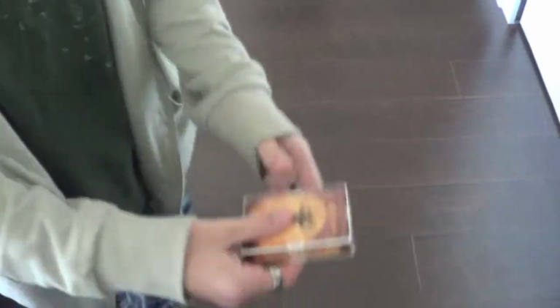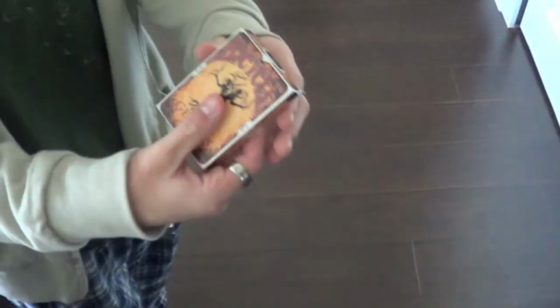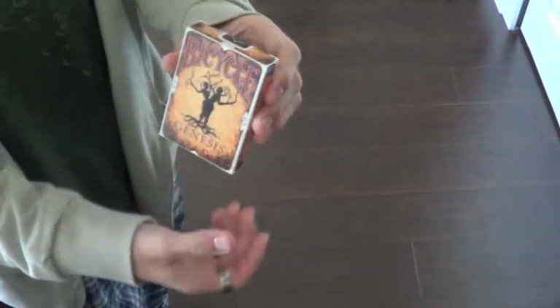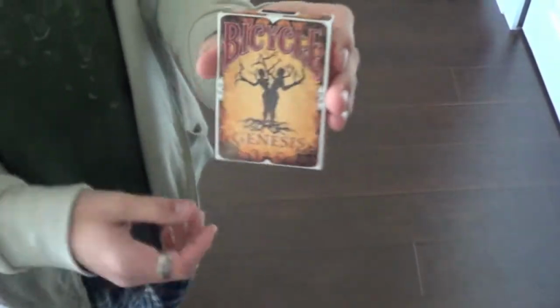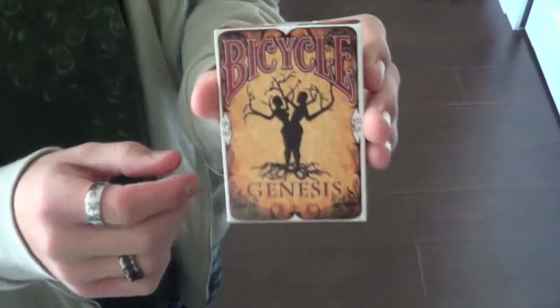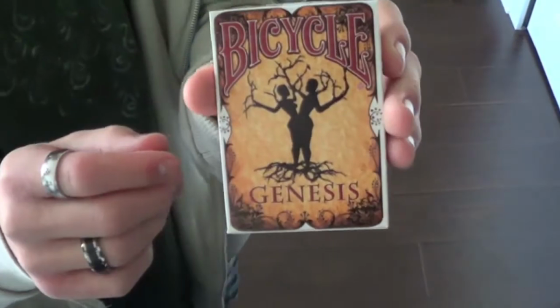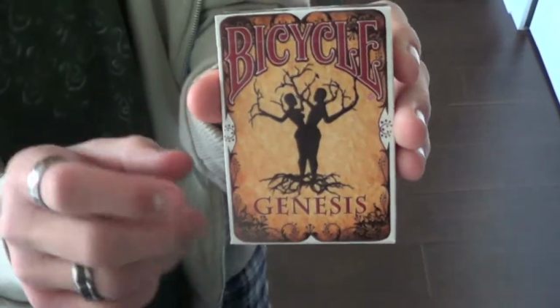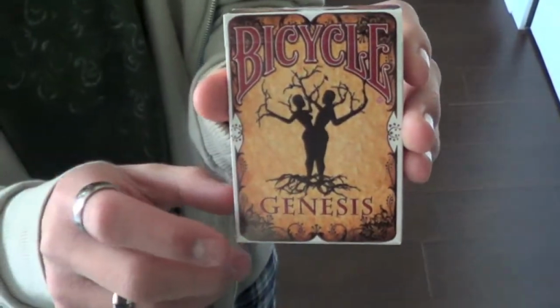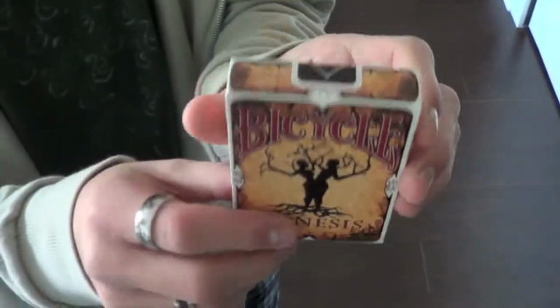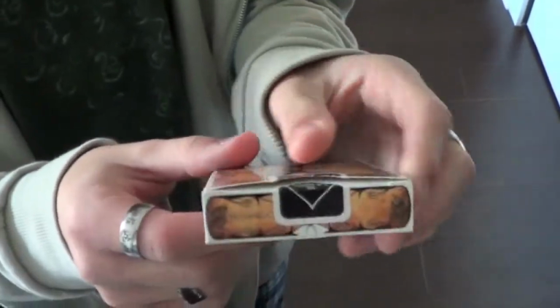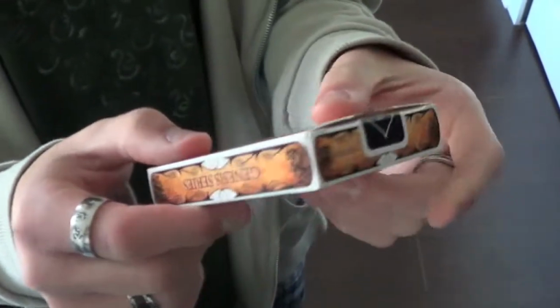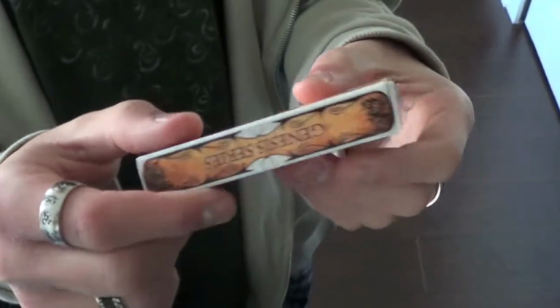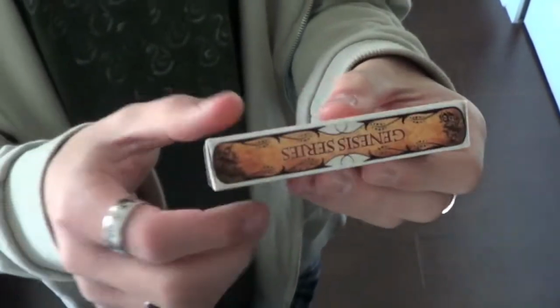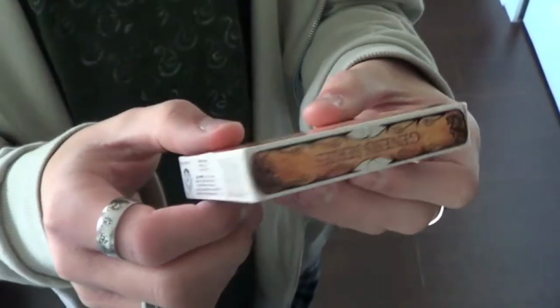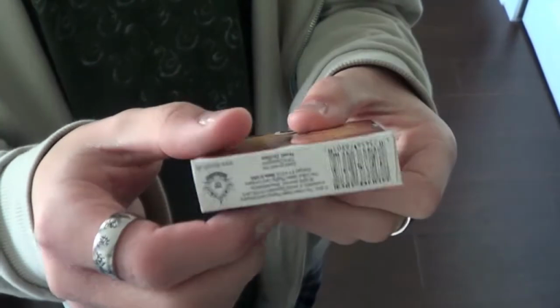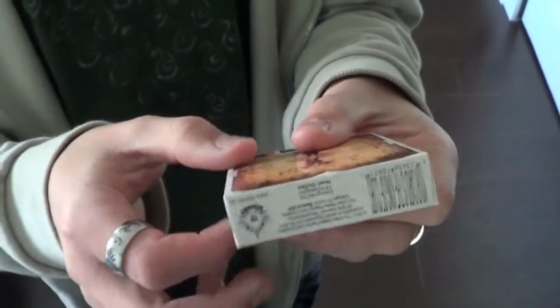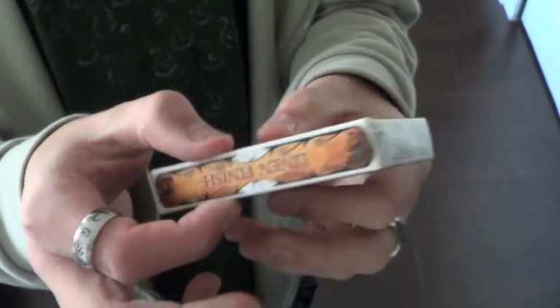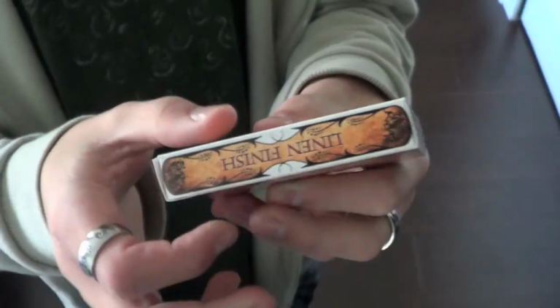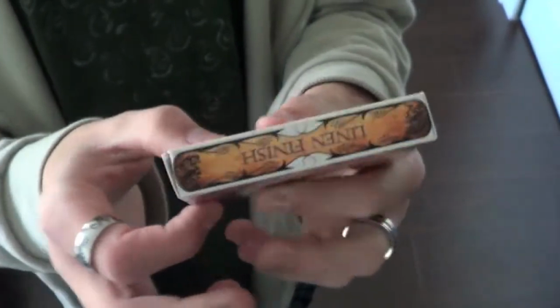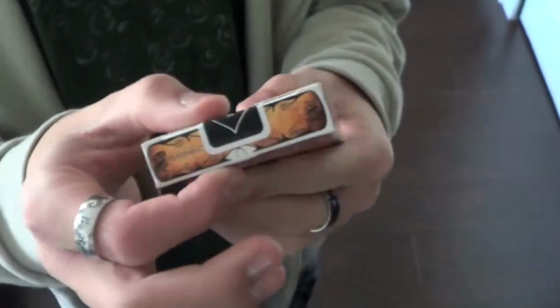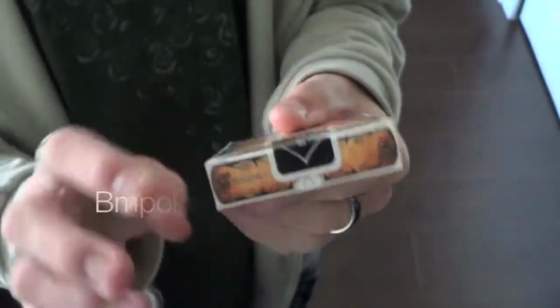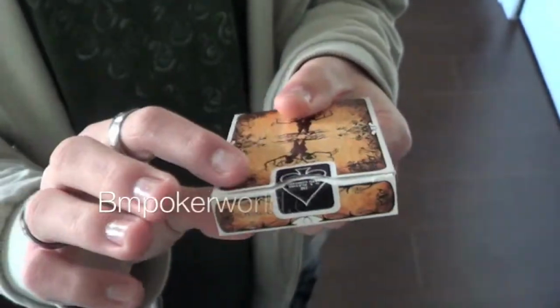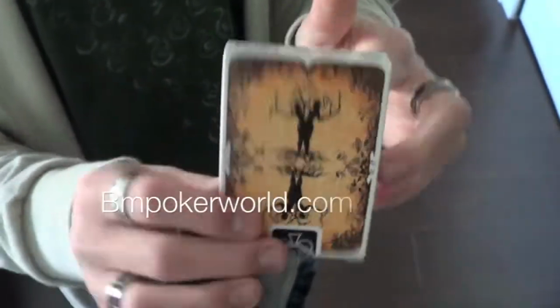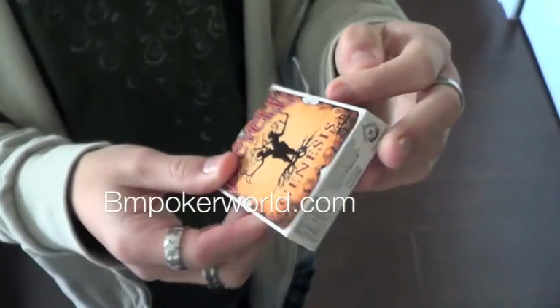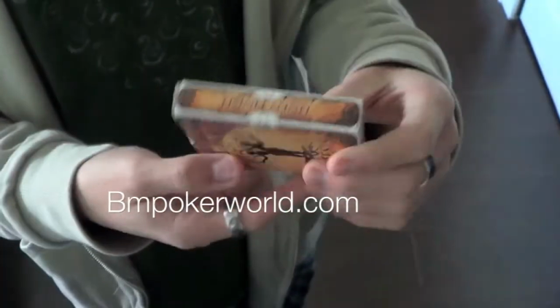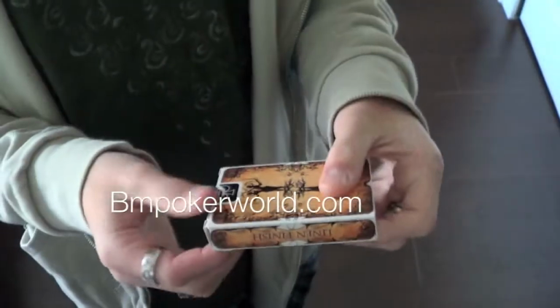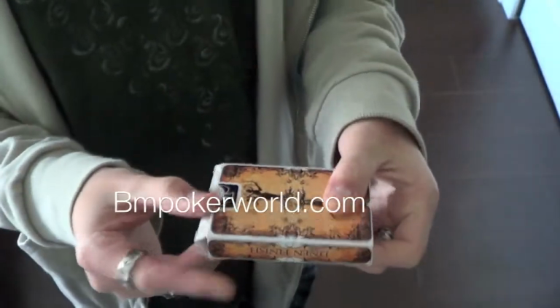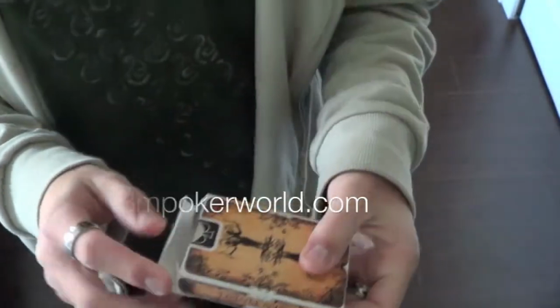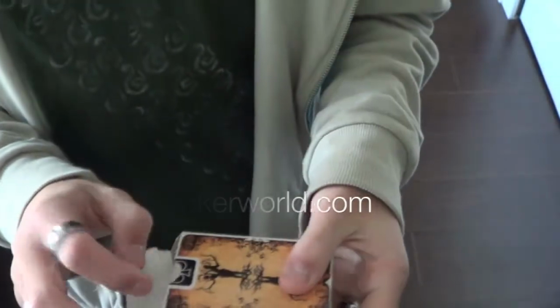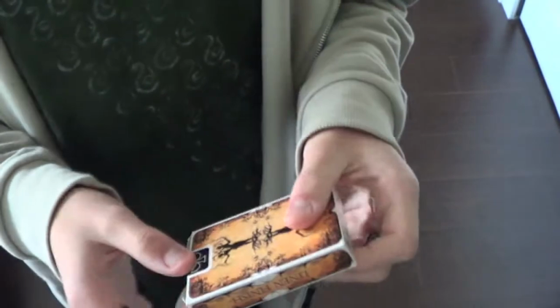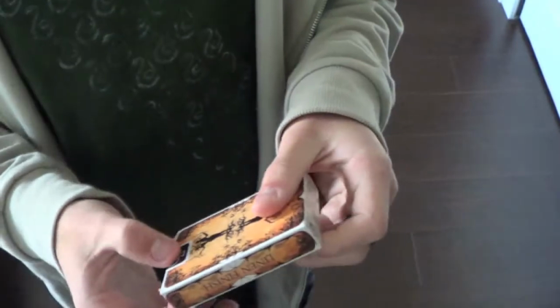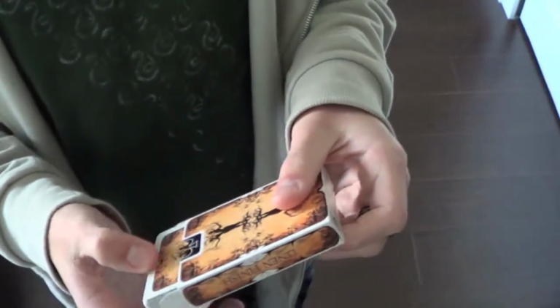Hey guys, Reviews for Decks here, and this is my review of the Bicycle Genesis deck. This is a very good looking deck, you can get at BM Poker World in the link in the description. So let's go right into the cards.